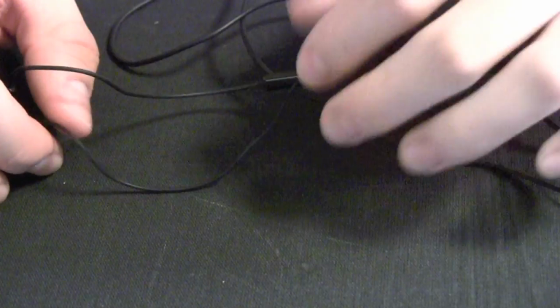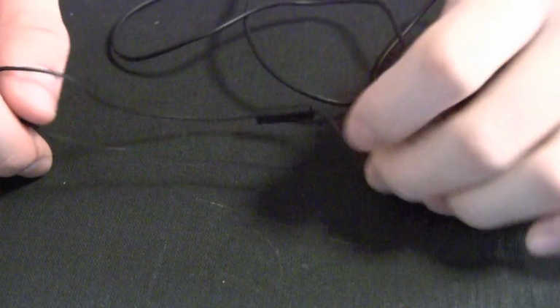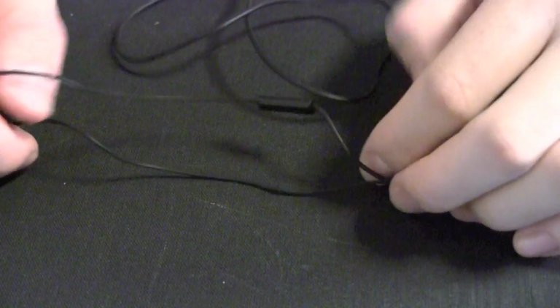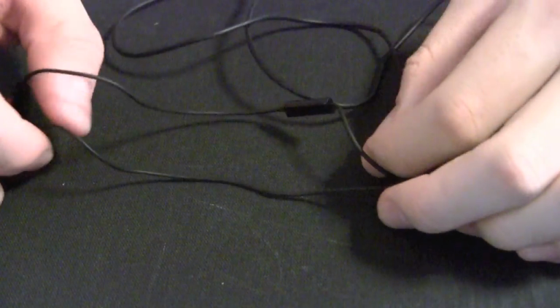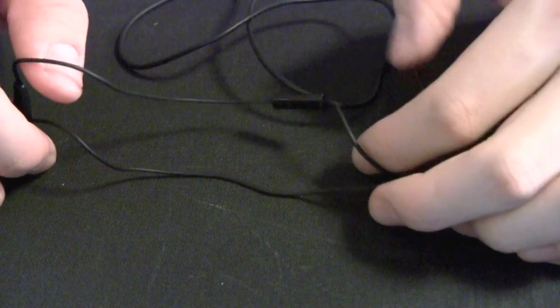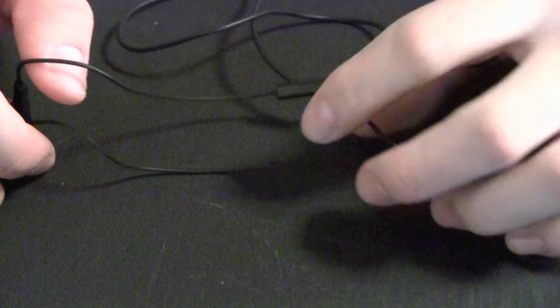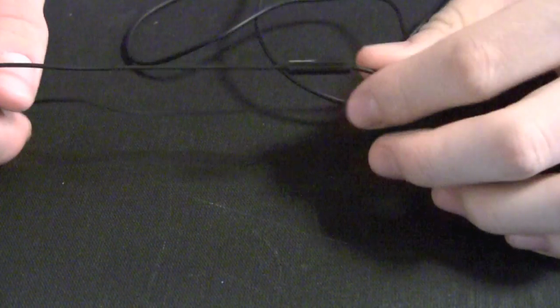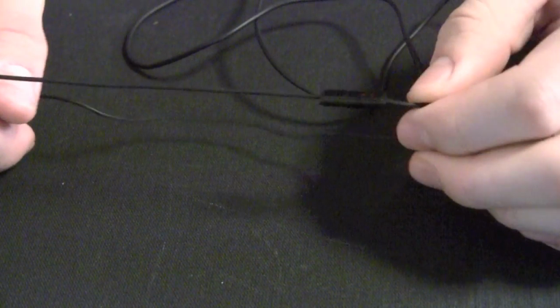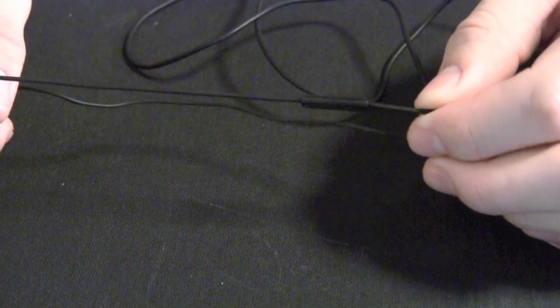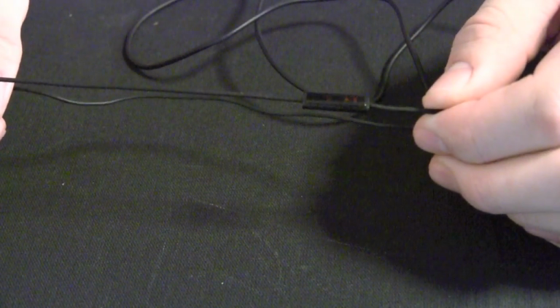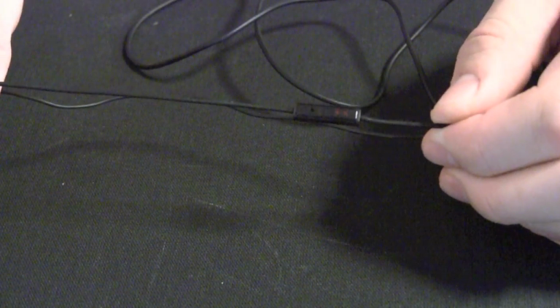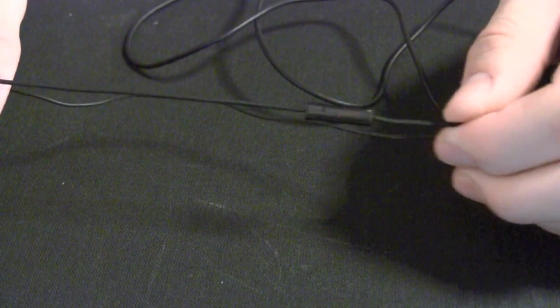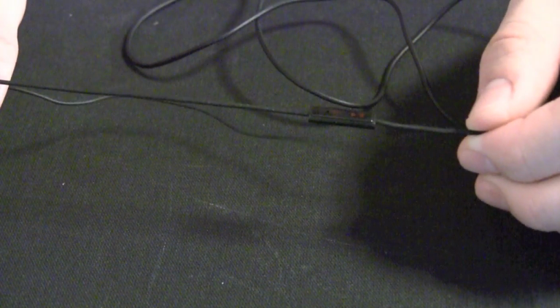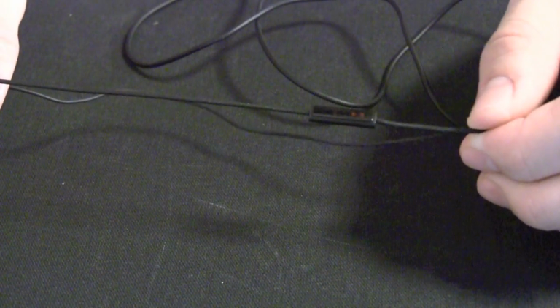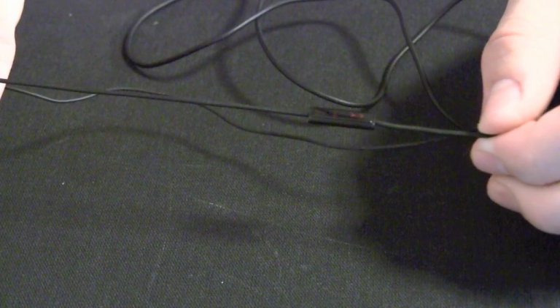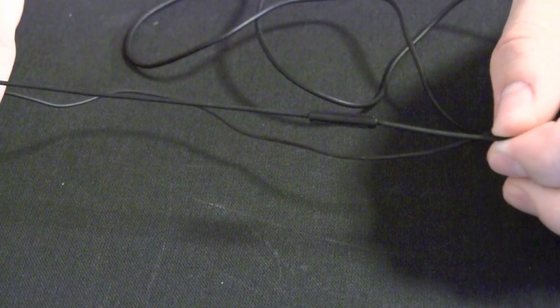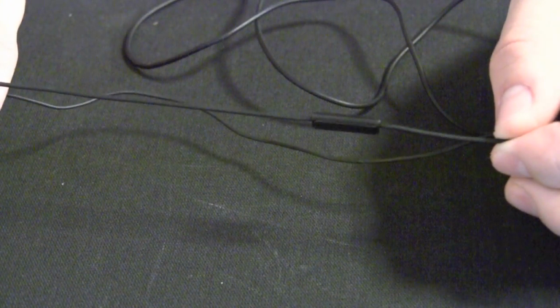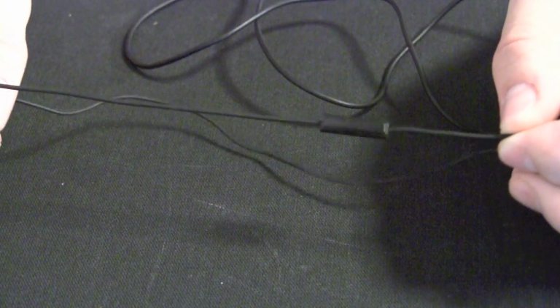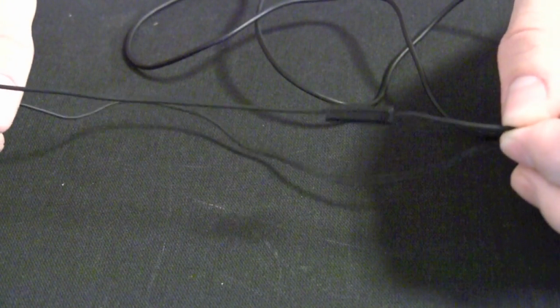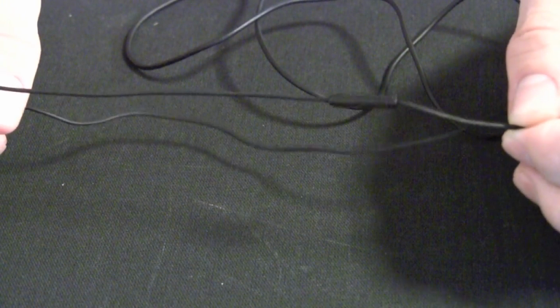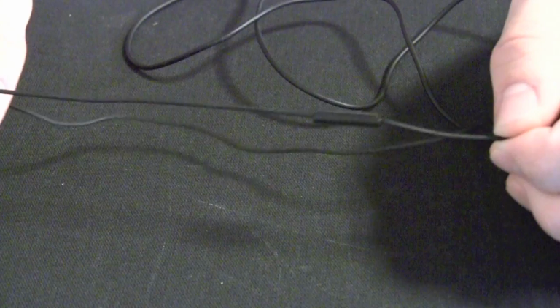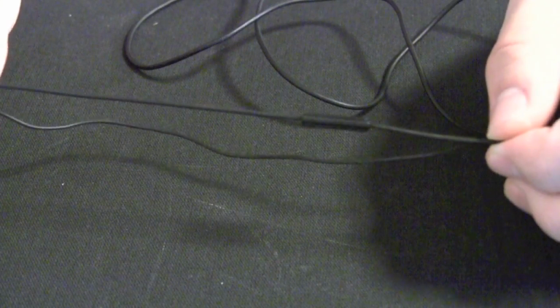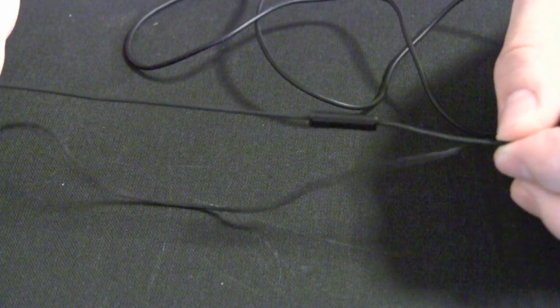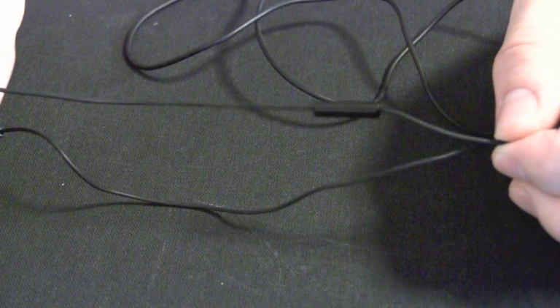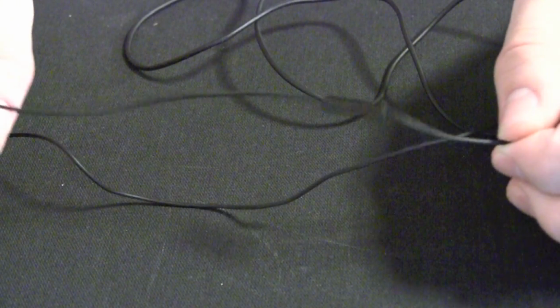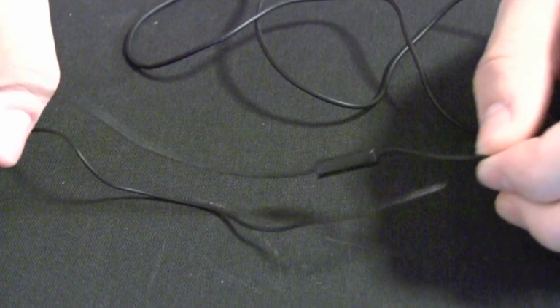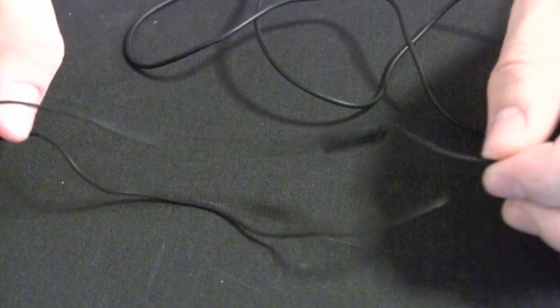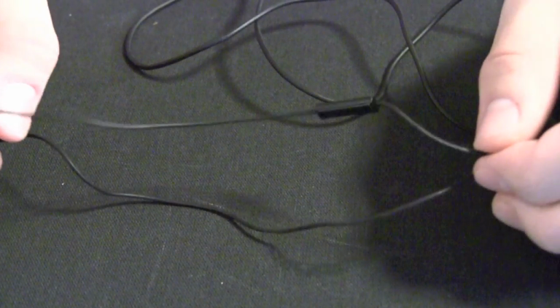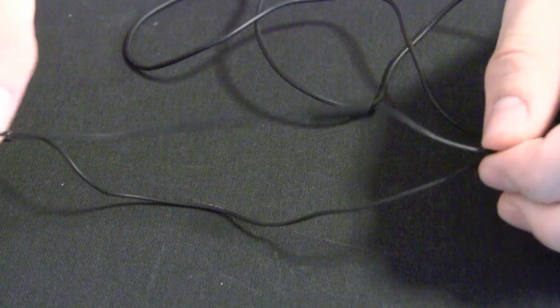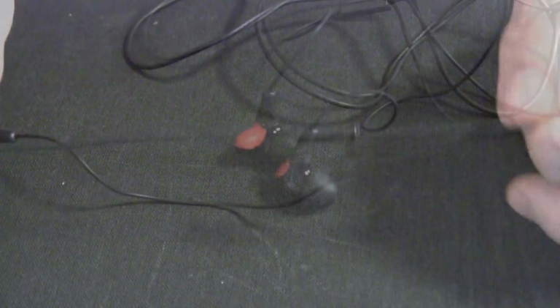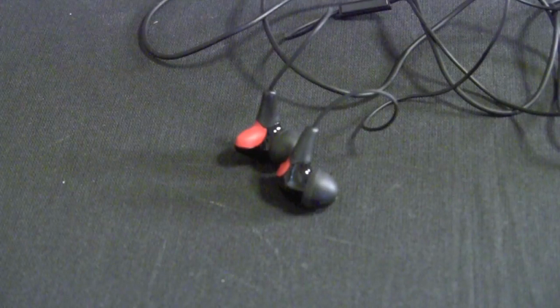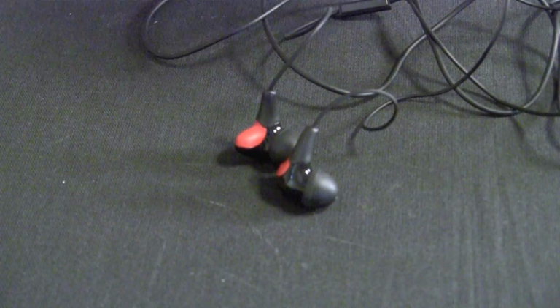Along the cable of these headphones is a microphone and playback control, so you can use these with your iPhone to make calls and control the music playback.